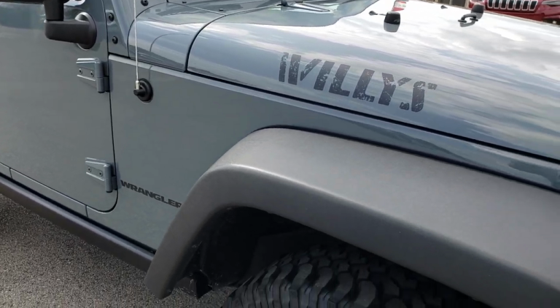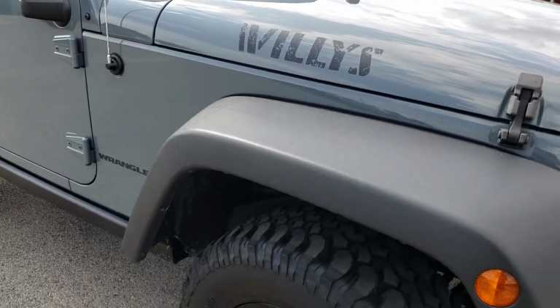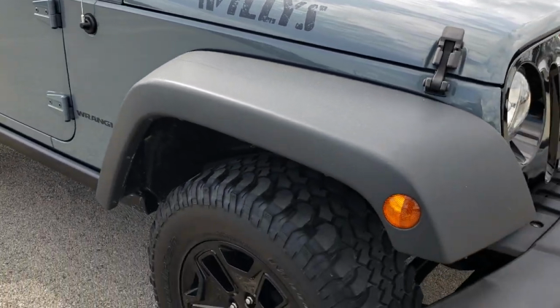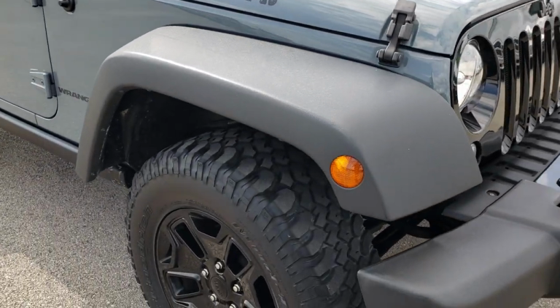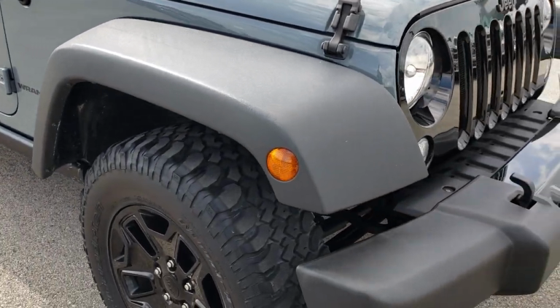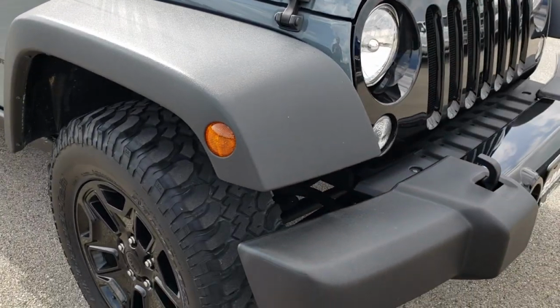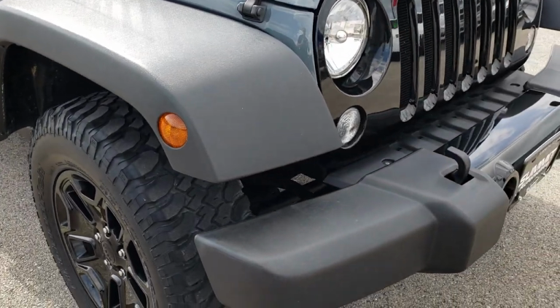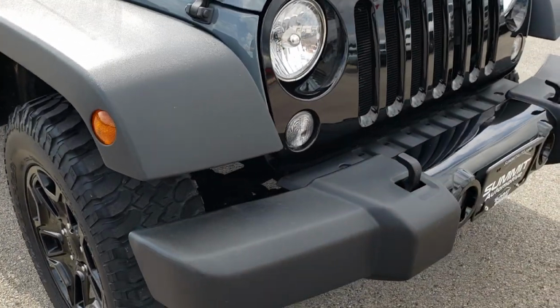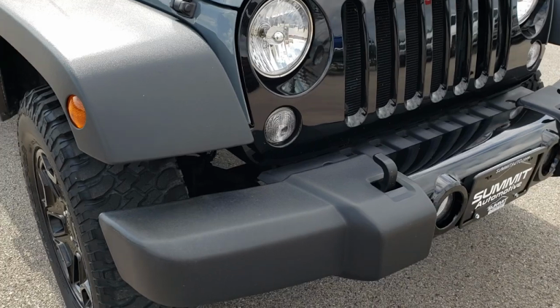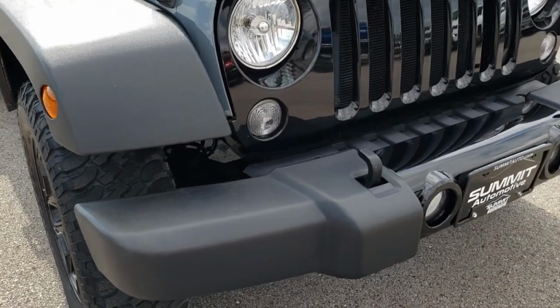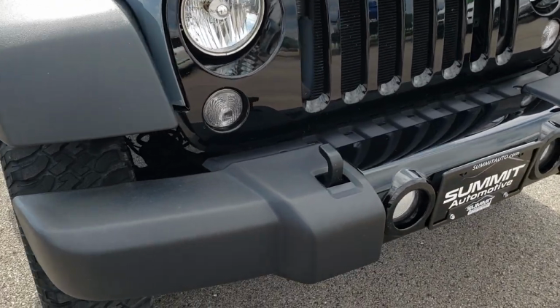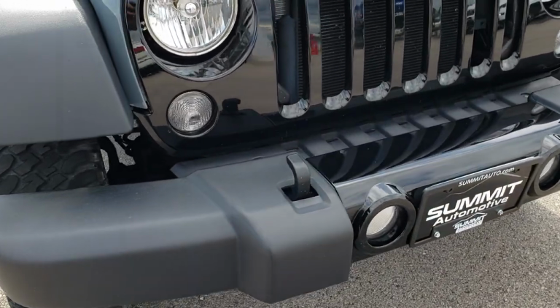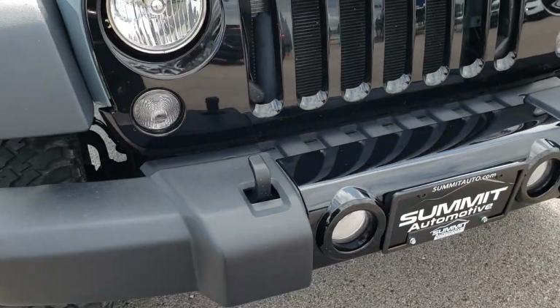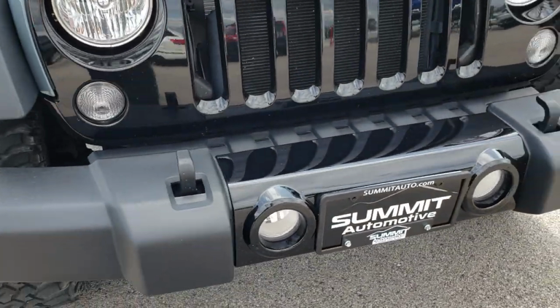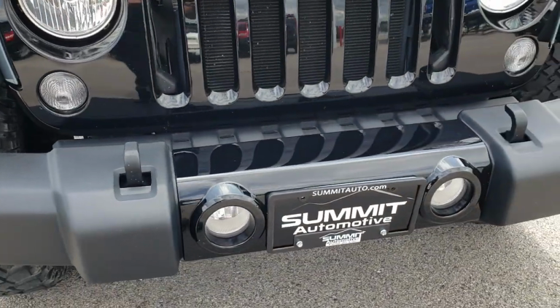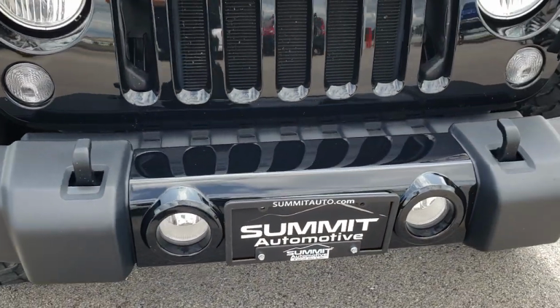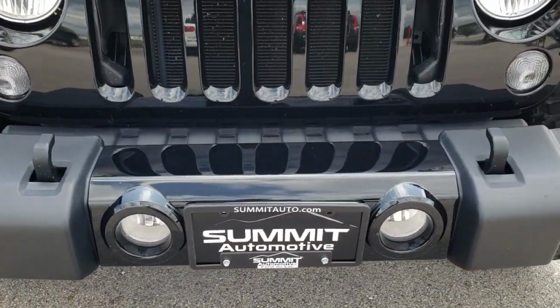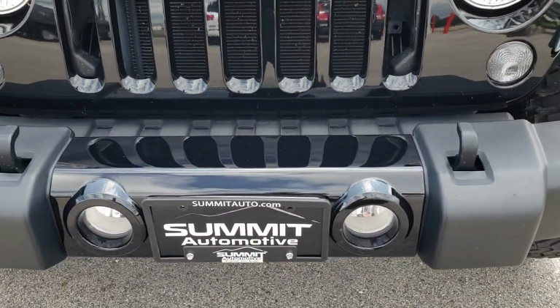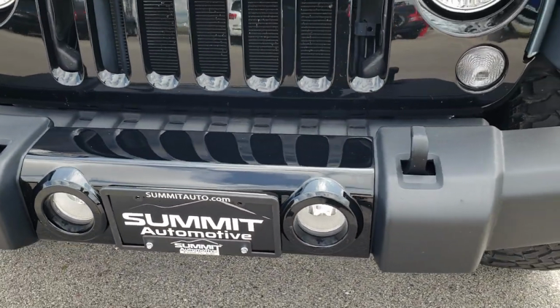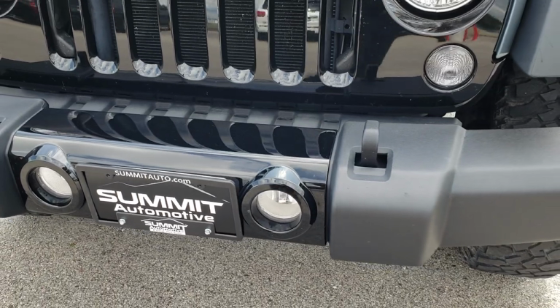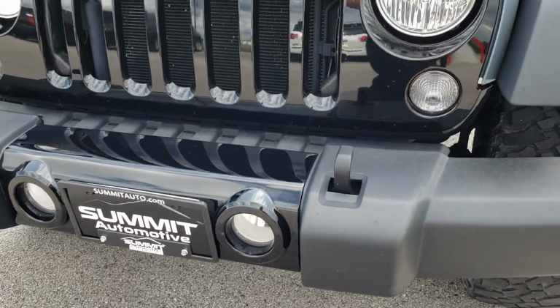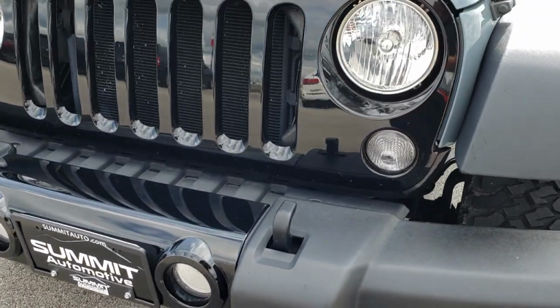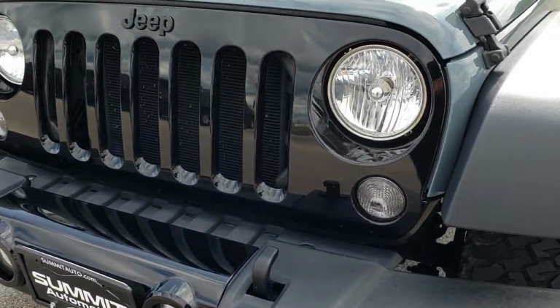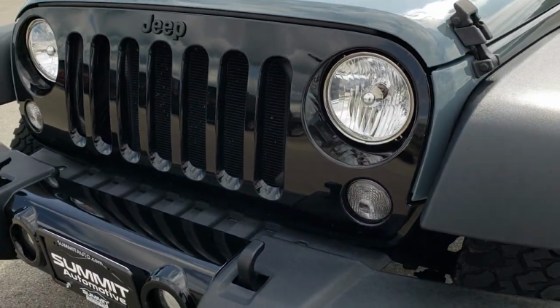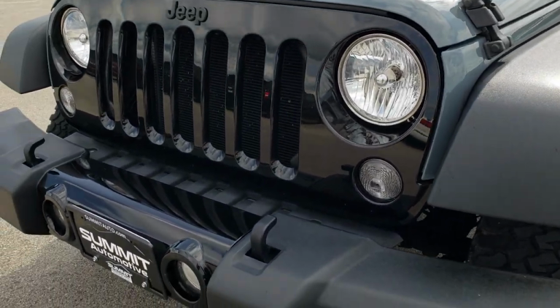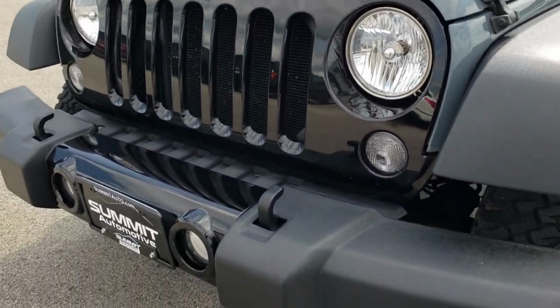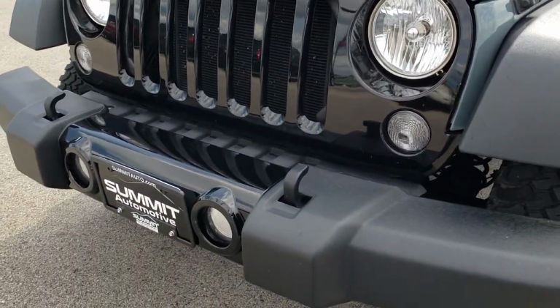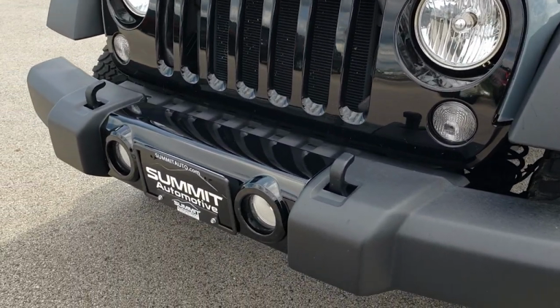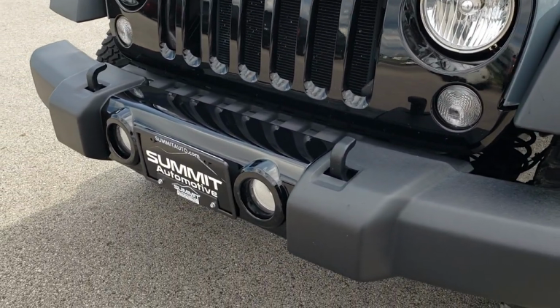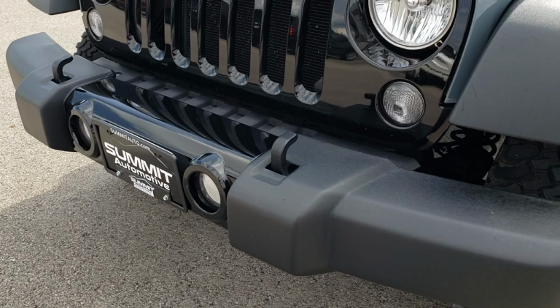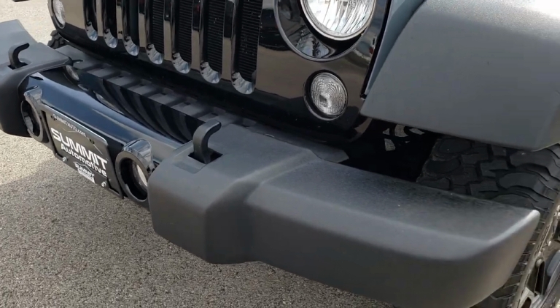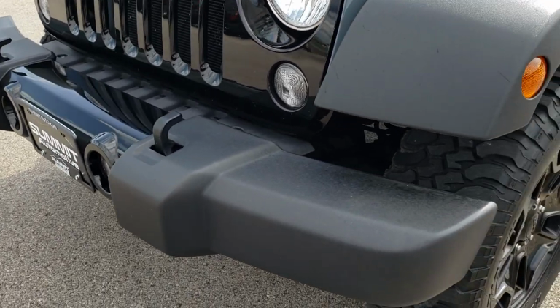From this HD video you will be able to tell that this Jeep is extremely clean all the way around, inside and out. The Willys Package gives you the gloss black front grille and the gloss black front bumper middle piece.